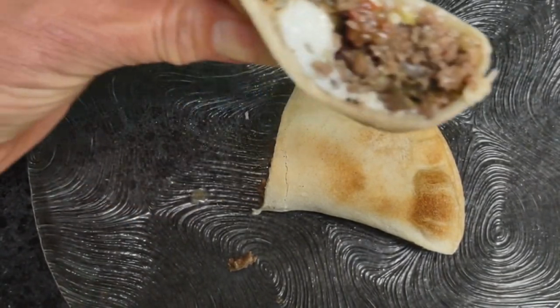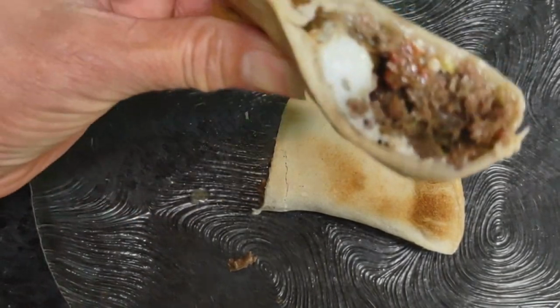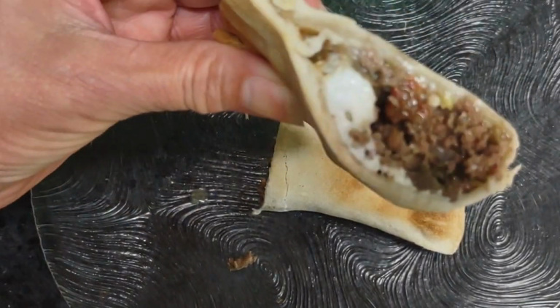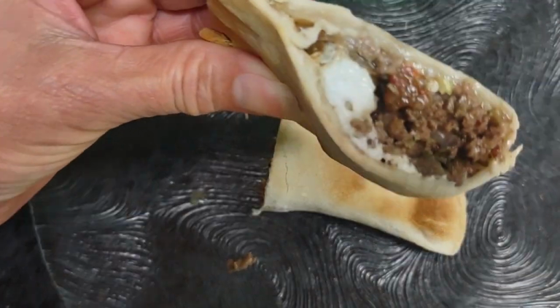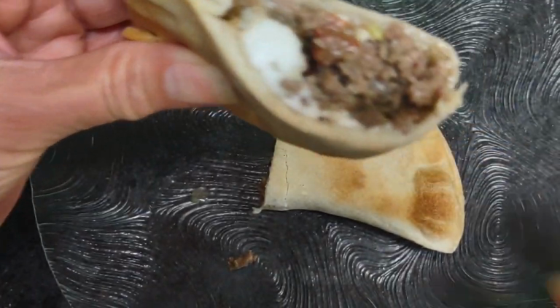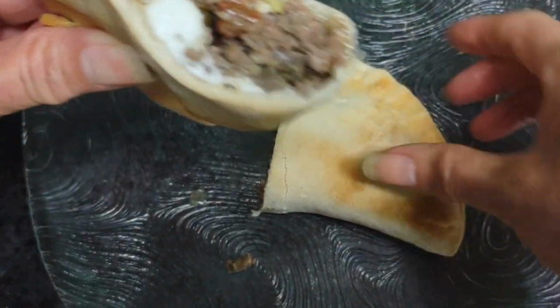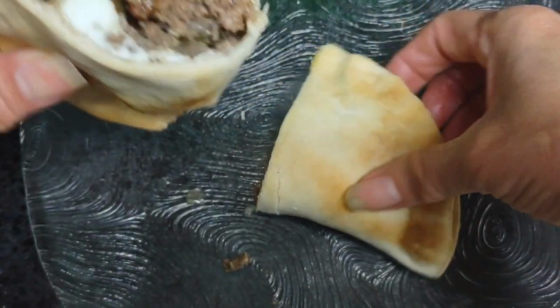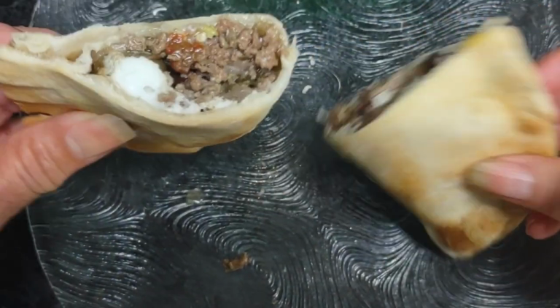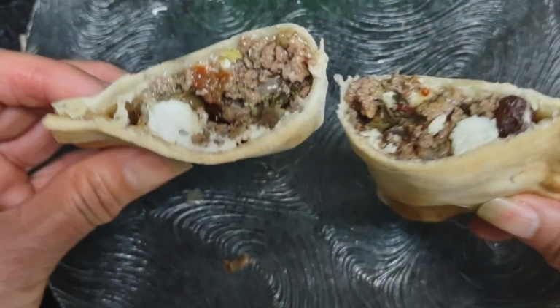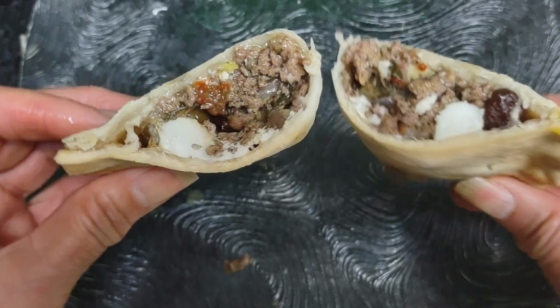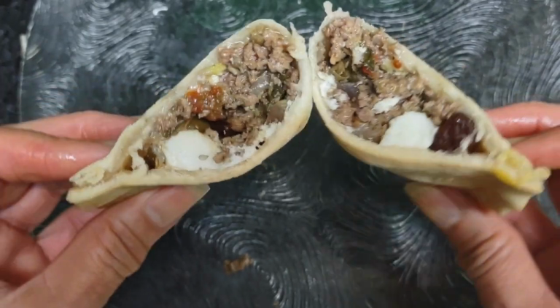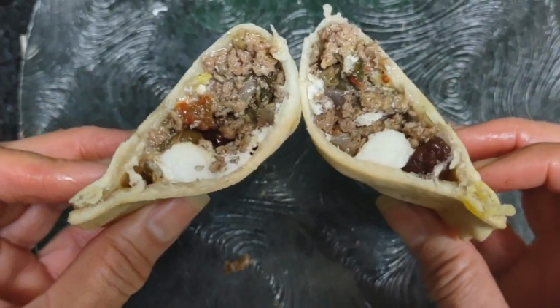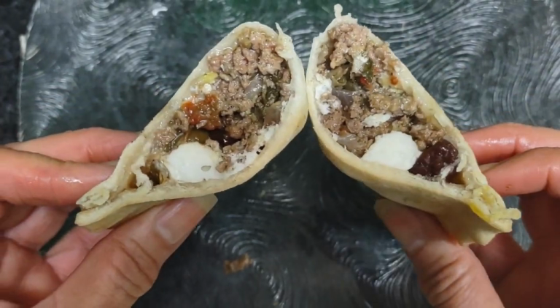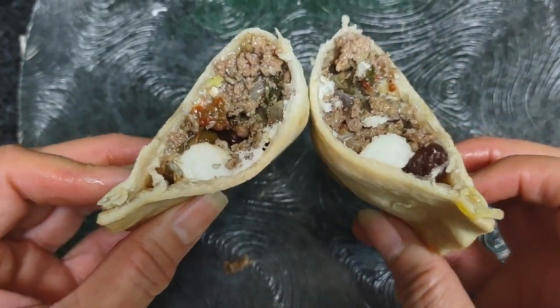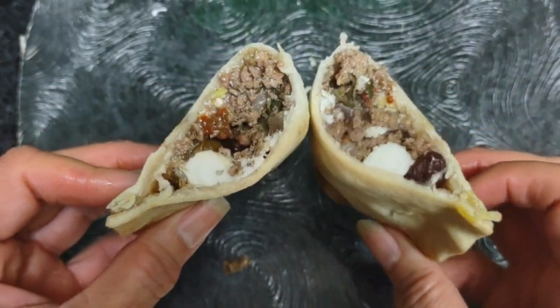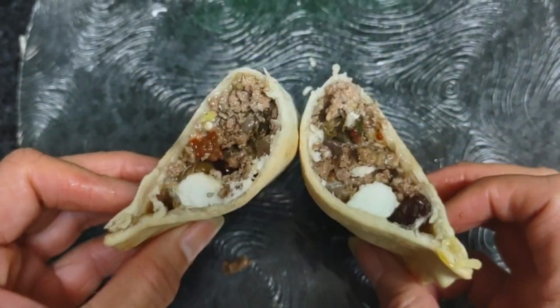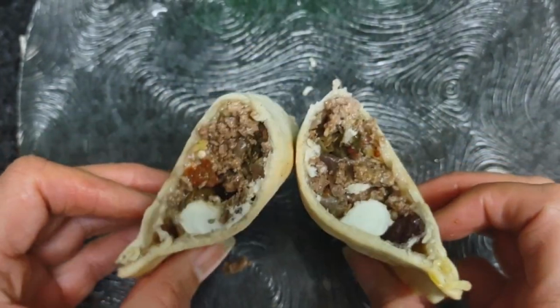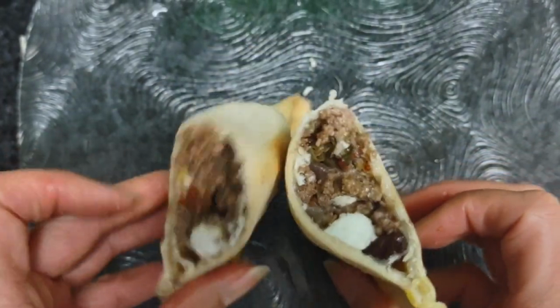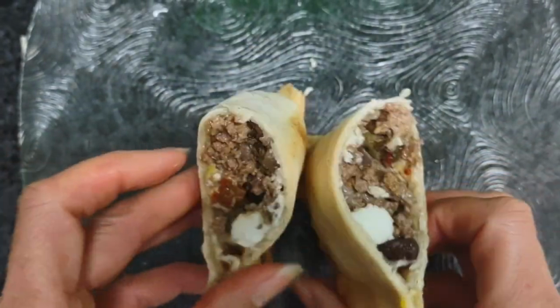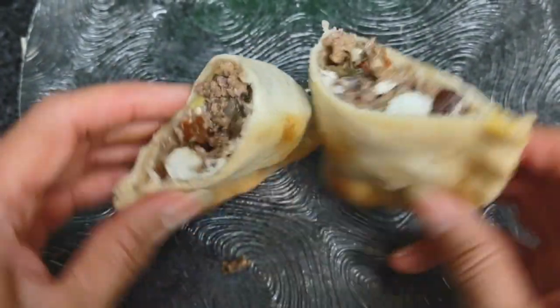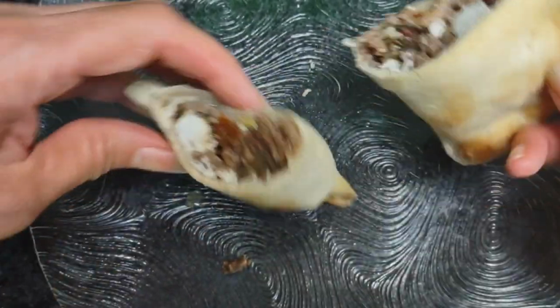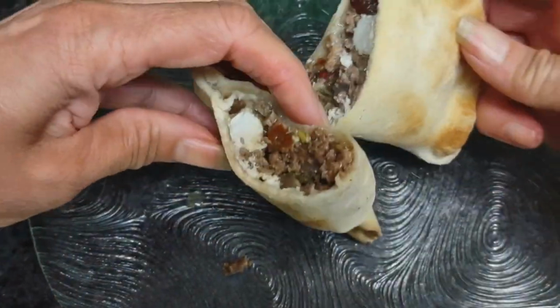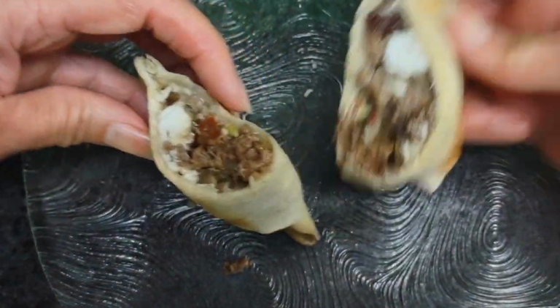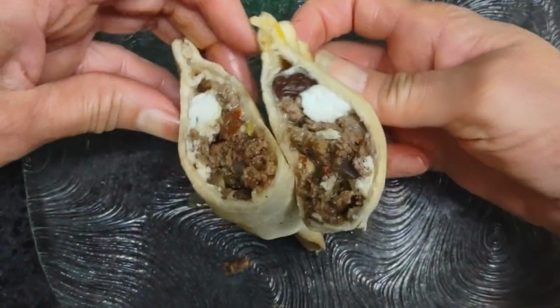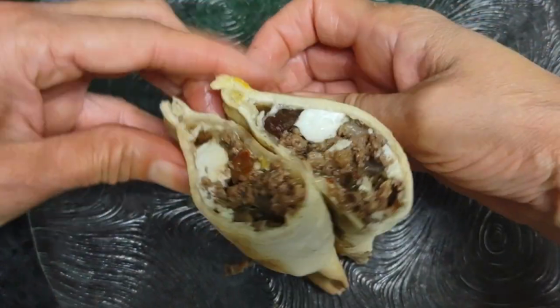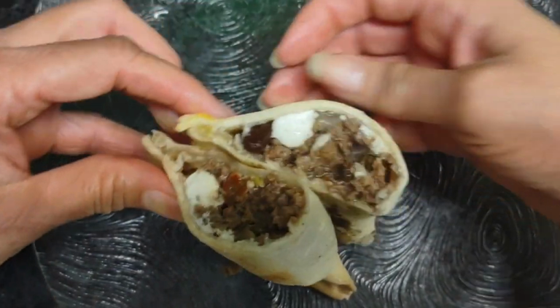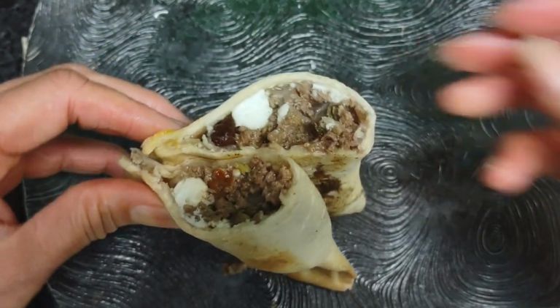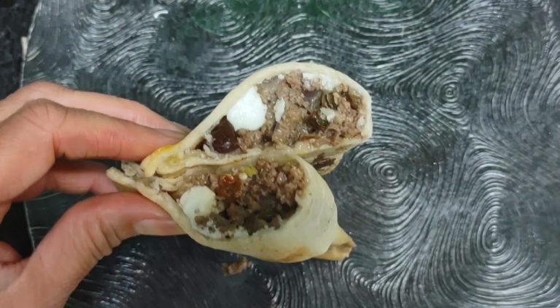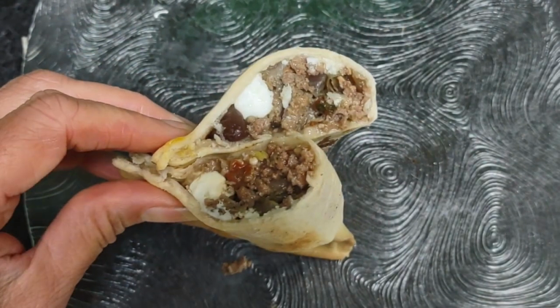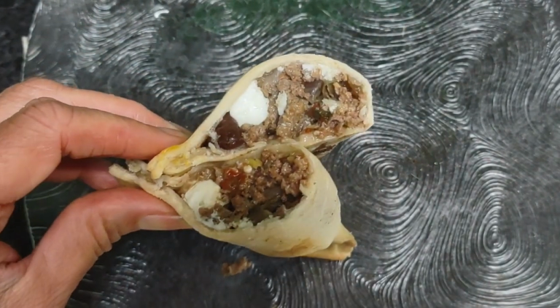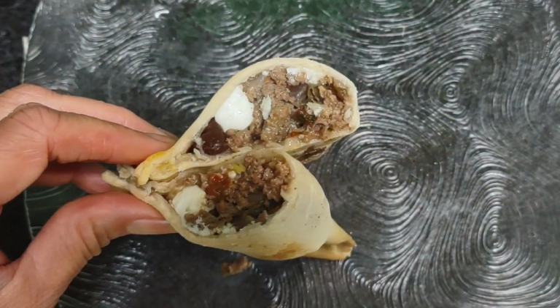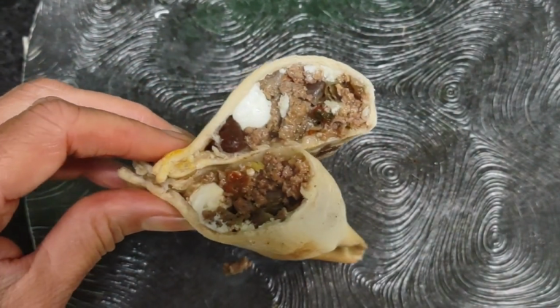And now it is ready to be eaten. Mangia, manja. Thank you so much for watching. I'm going to pack this up nicely.